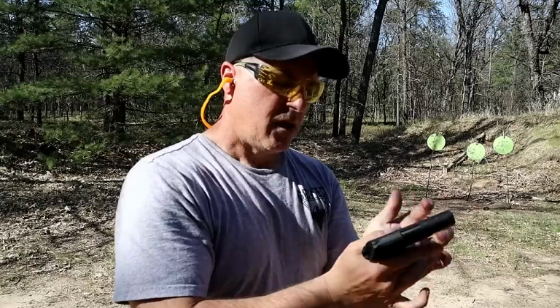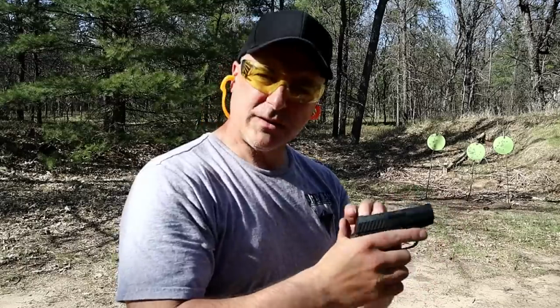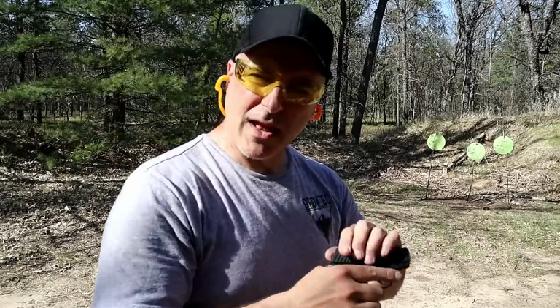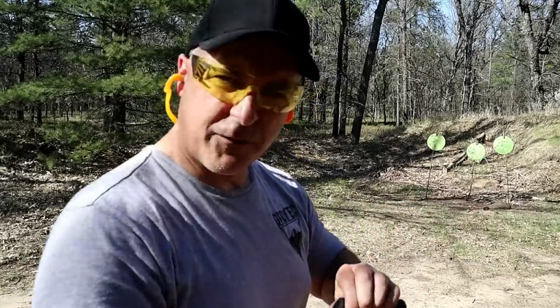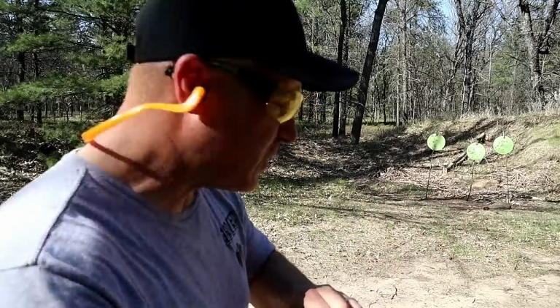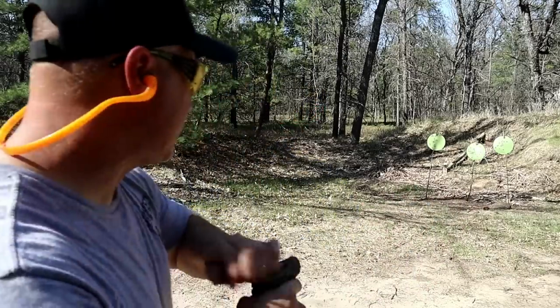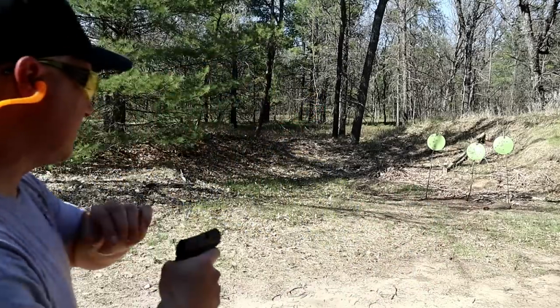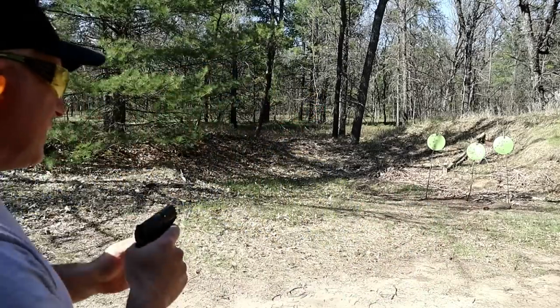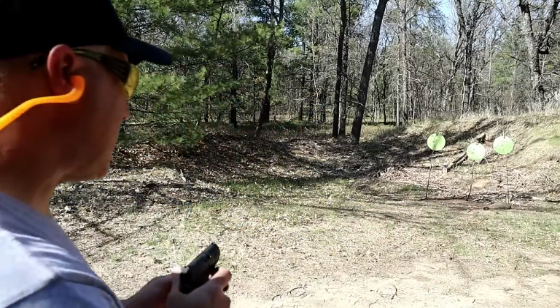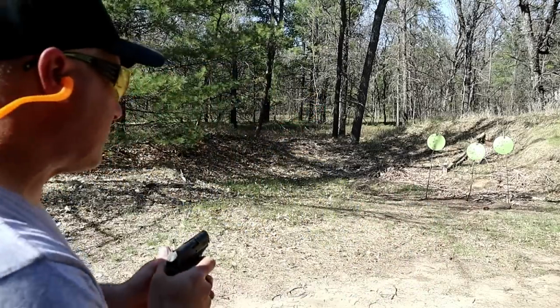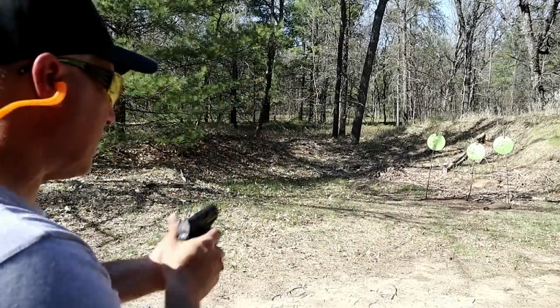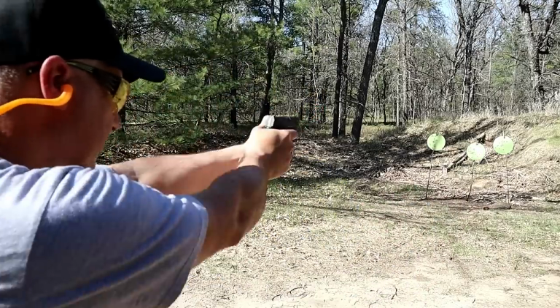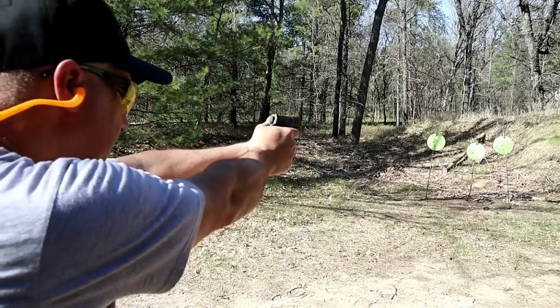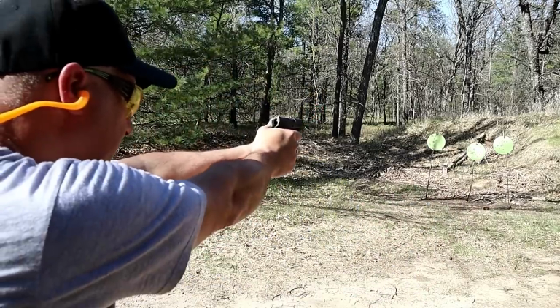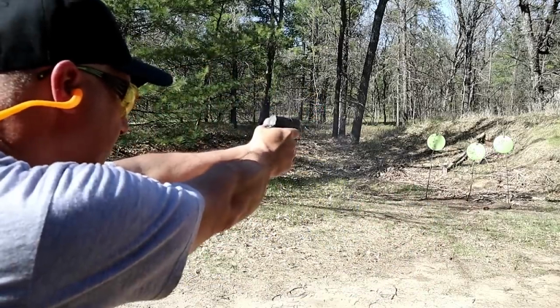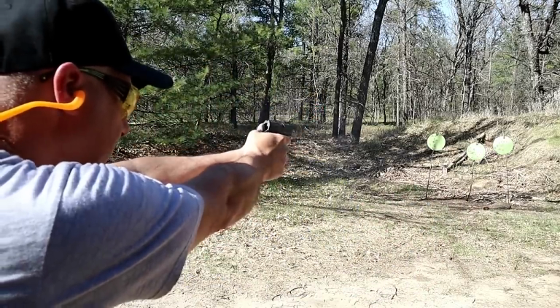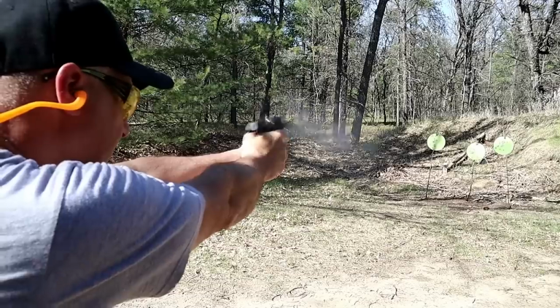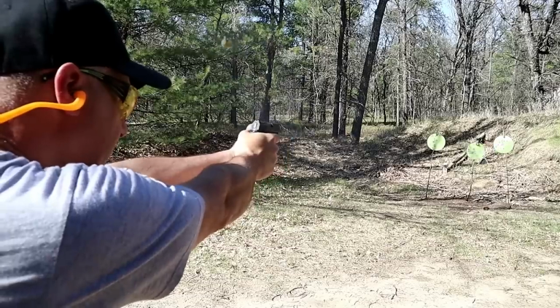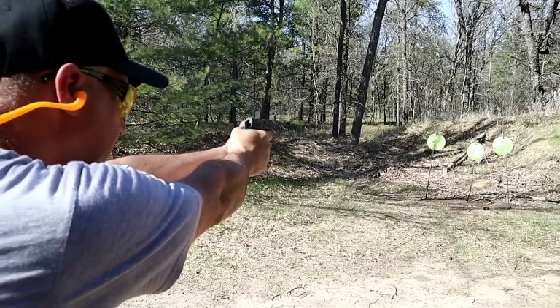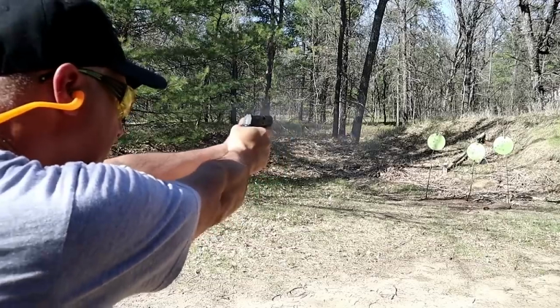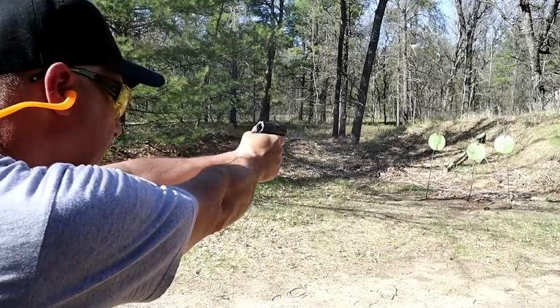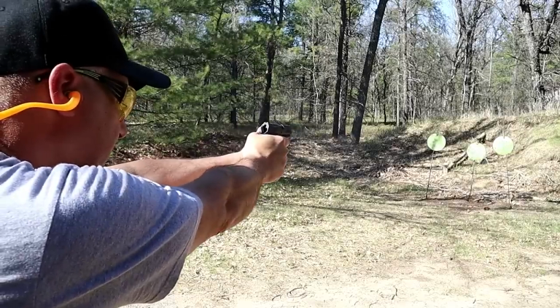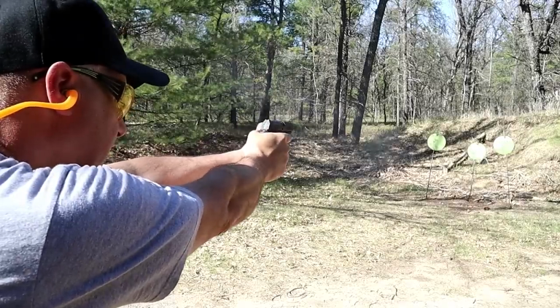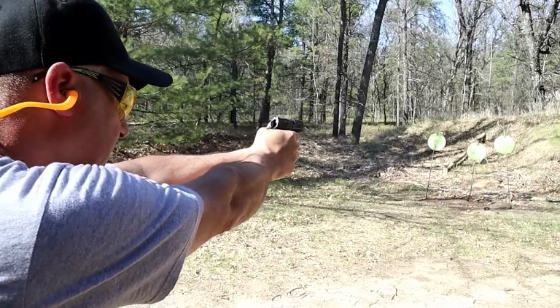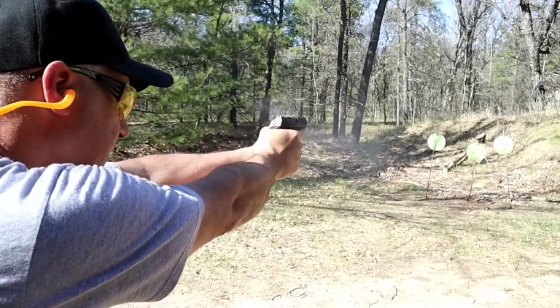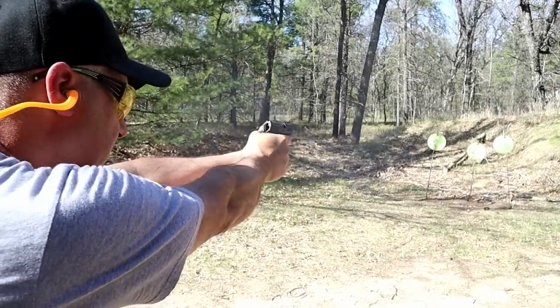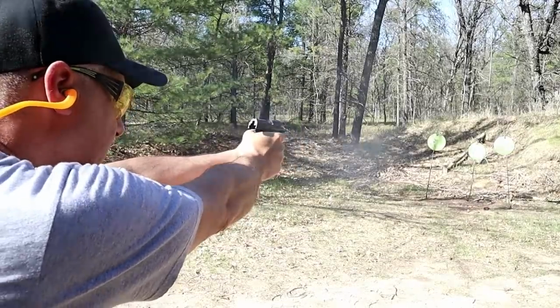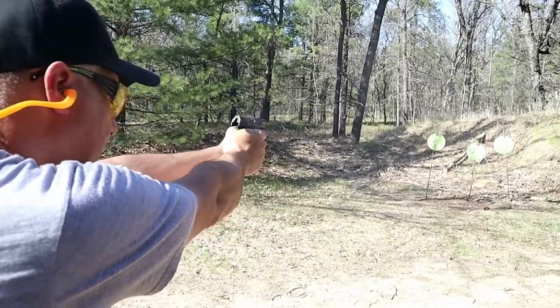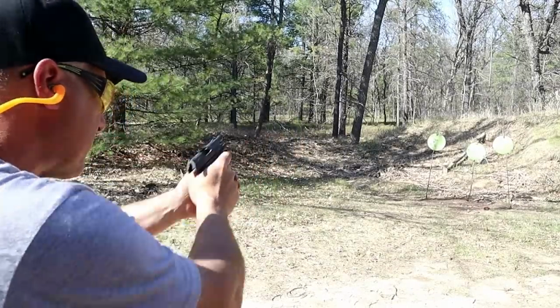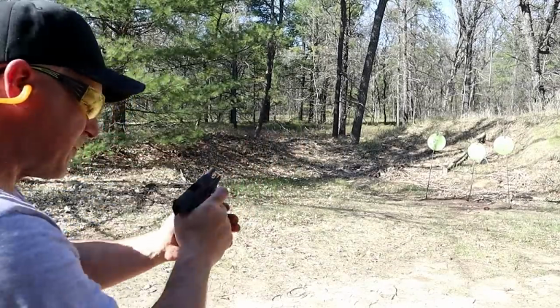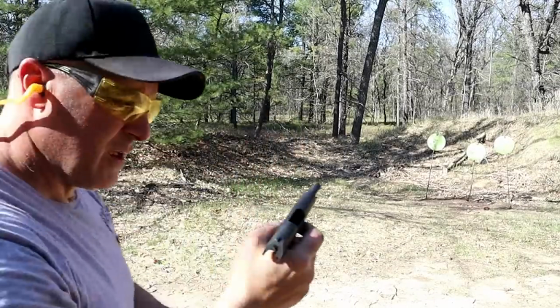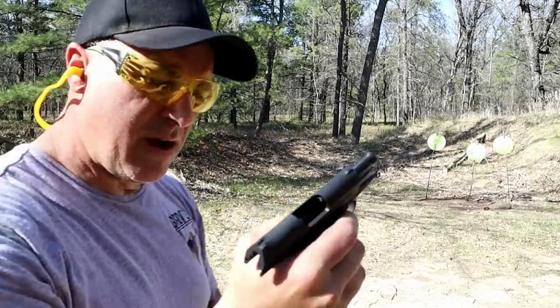Let's go ahead and take a few shots and check out this thing. Nice.